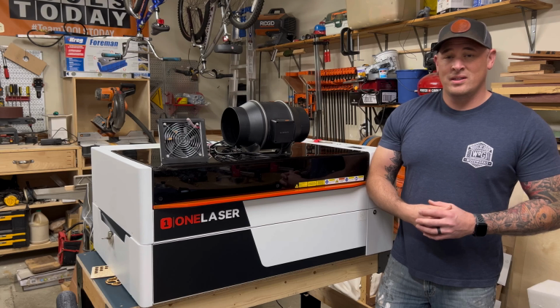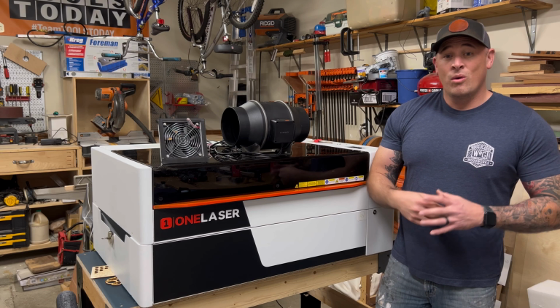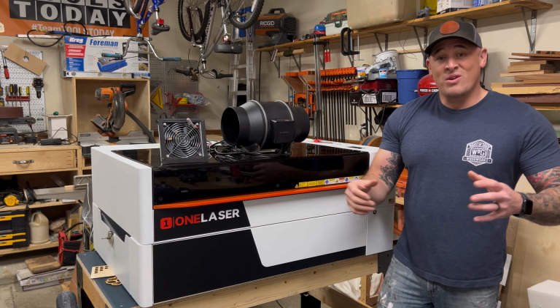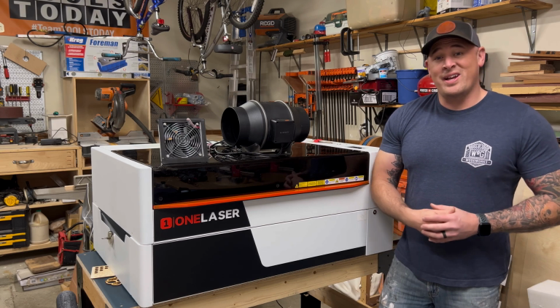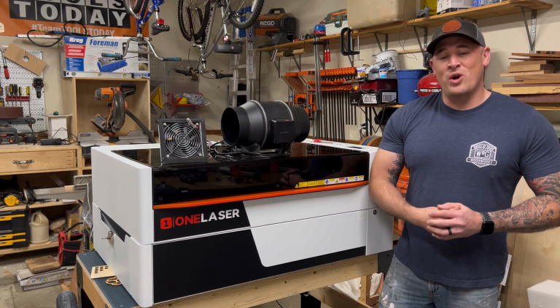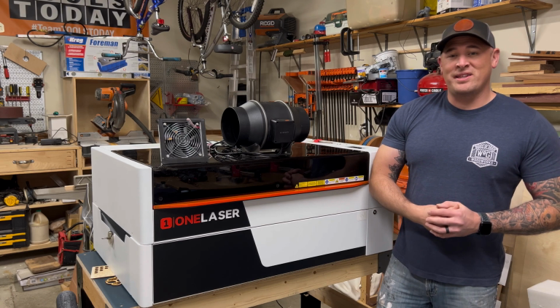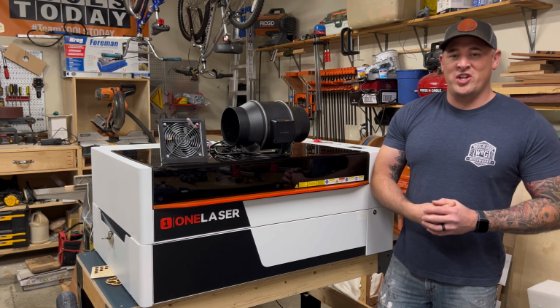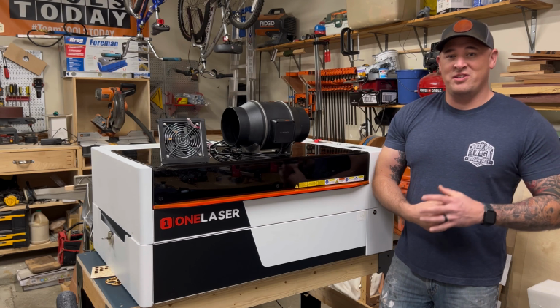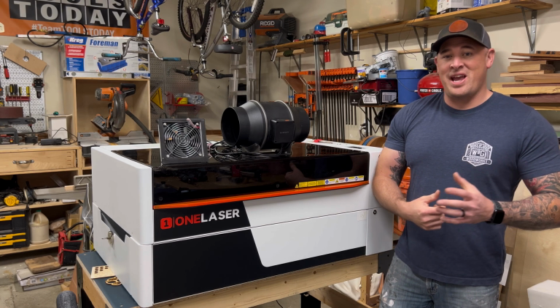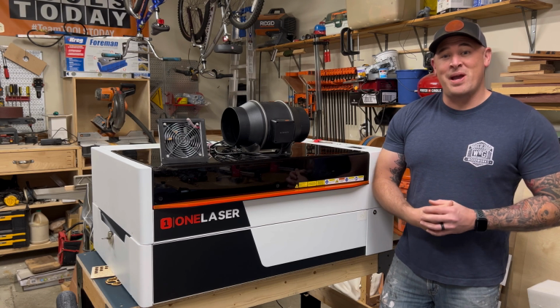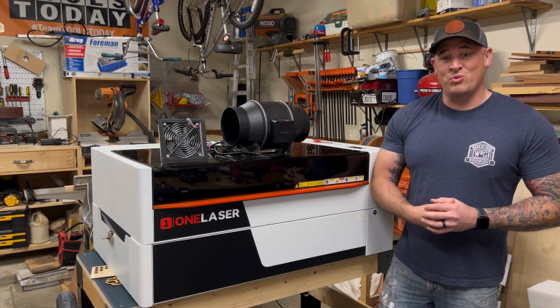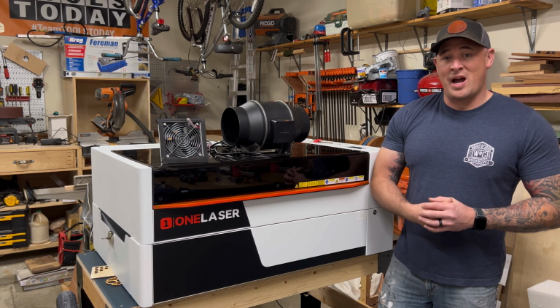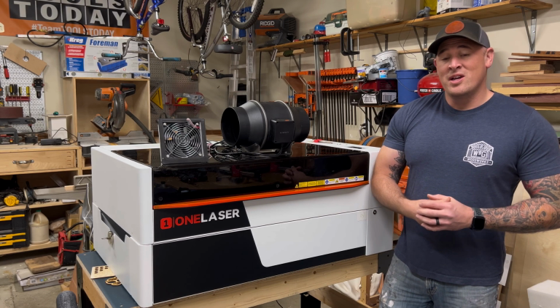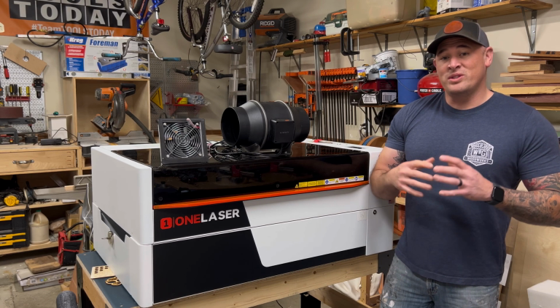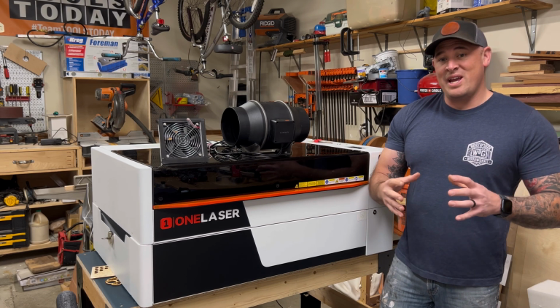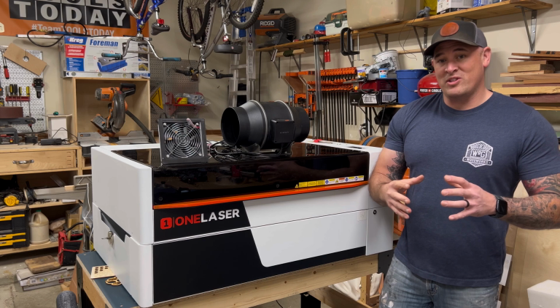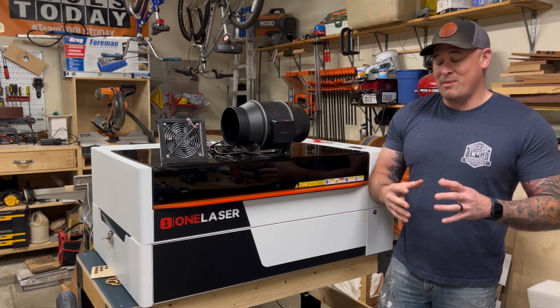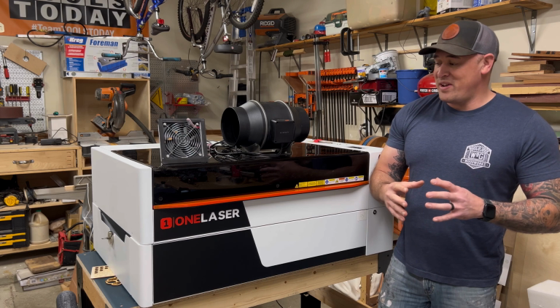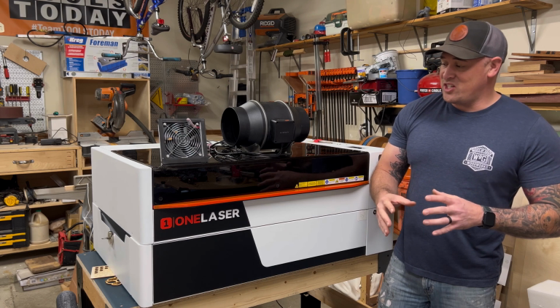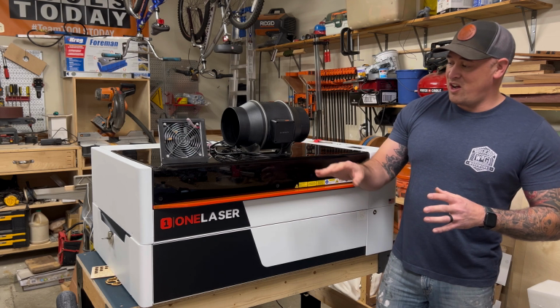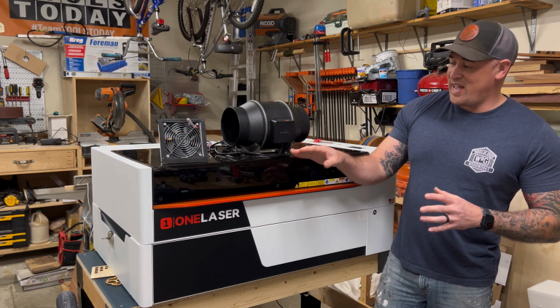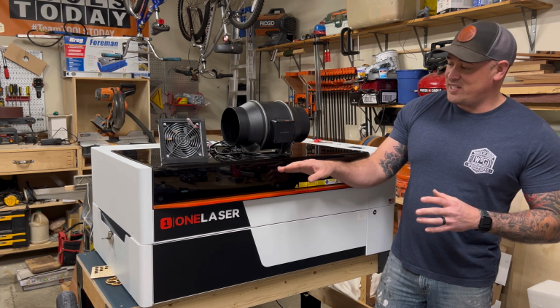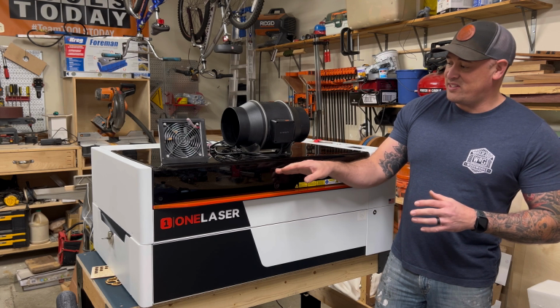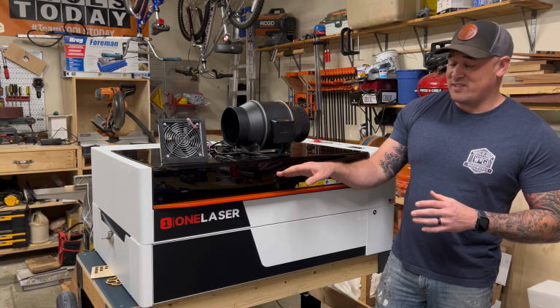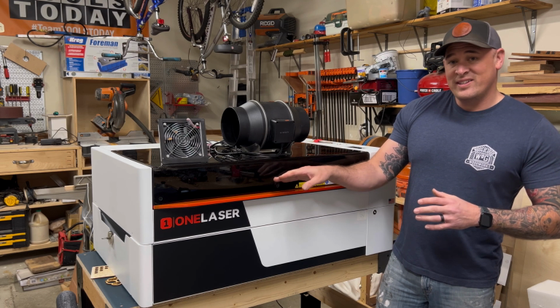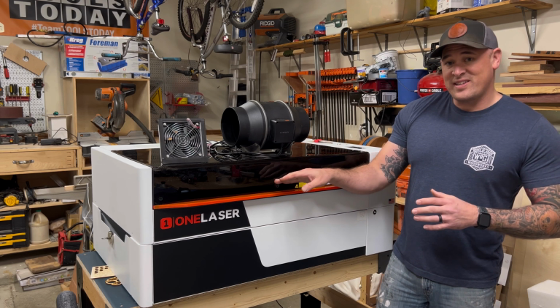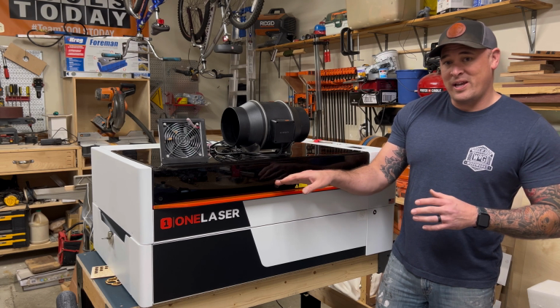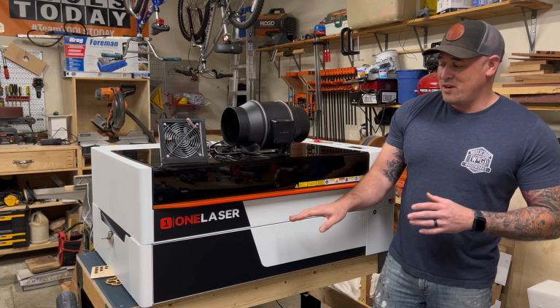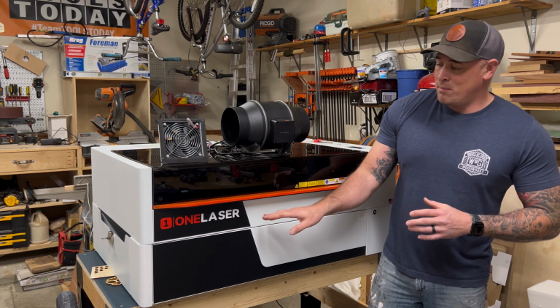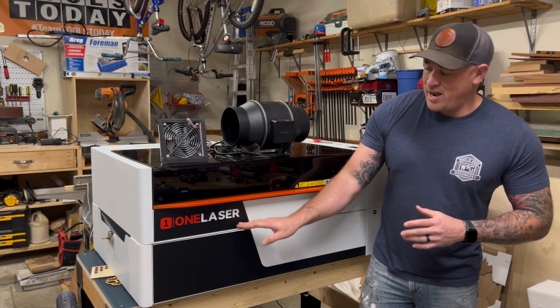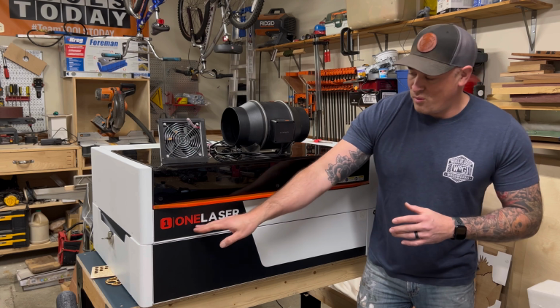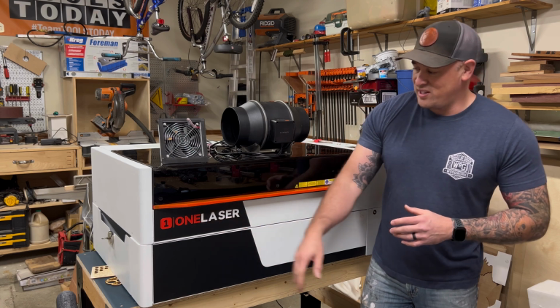What's going on guys? Welcome back to the channel. This is Cam from Edmunds Woodshop.